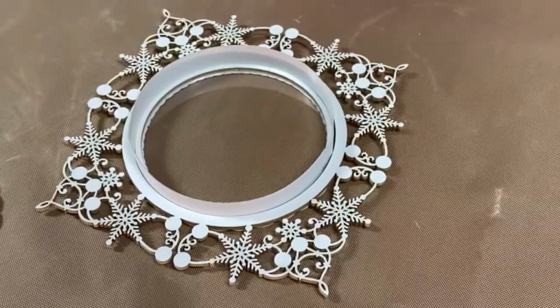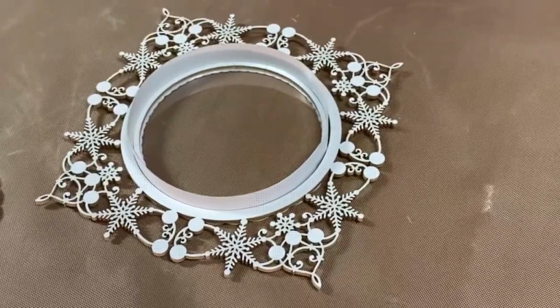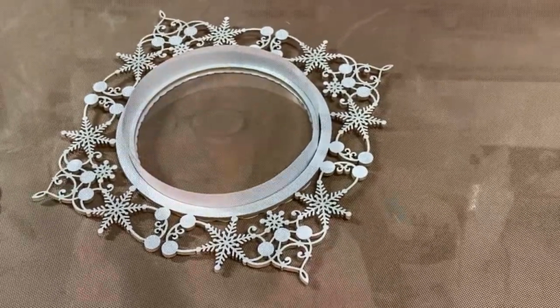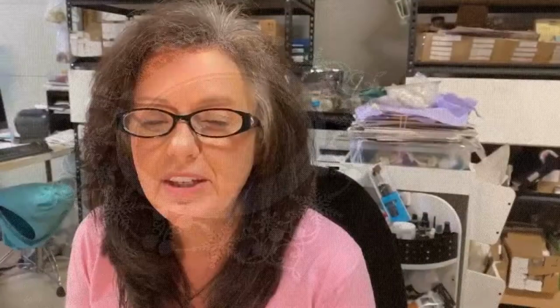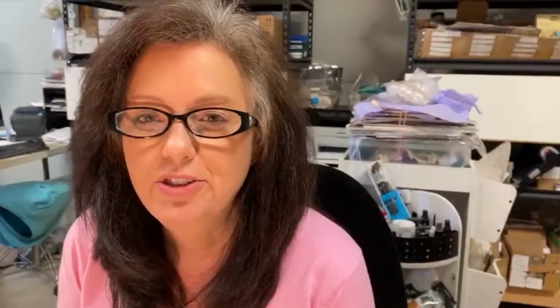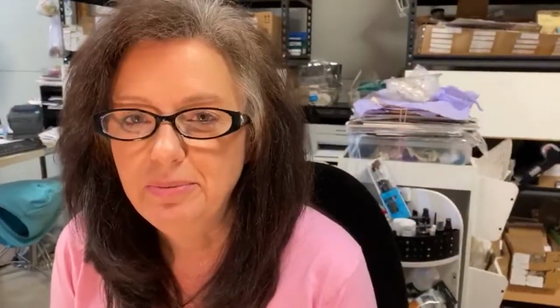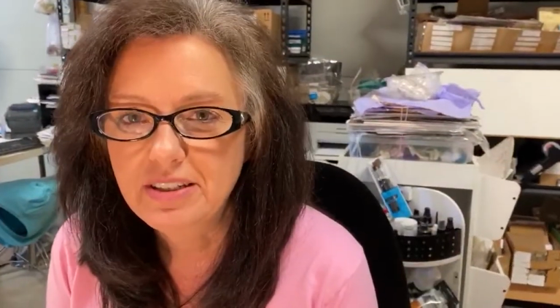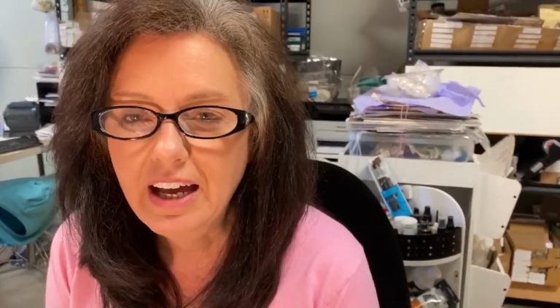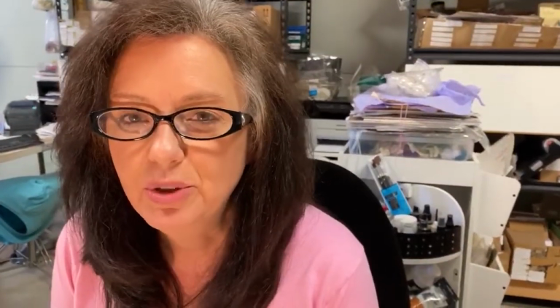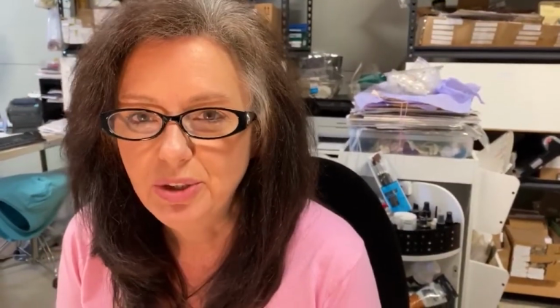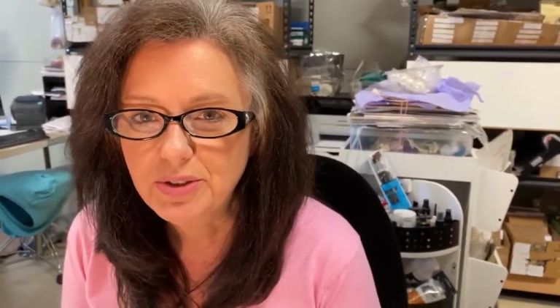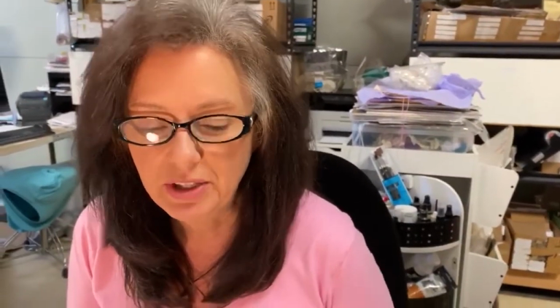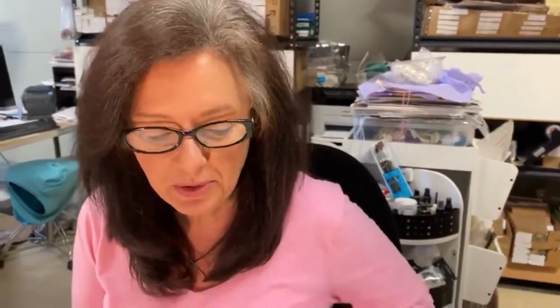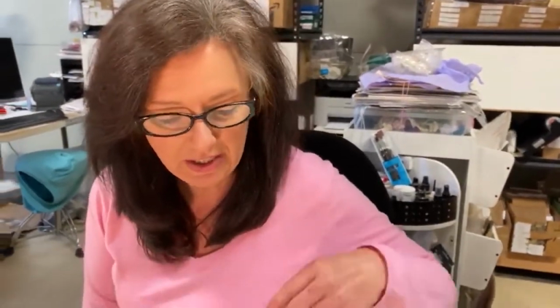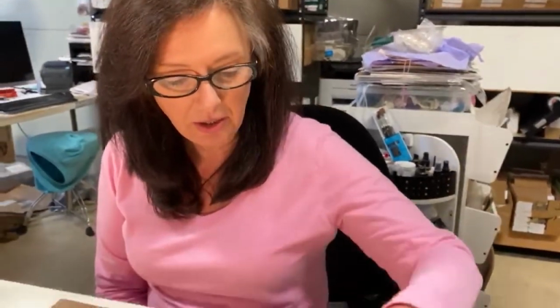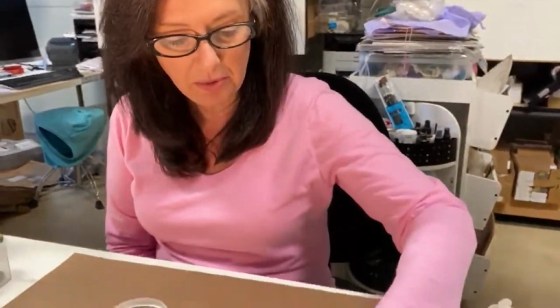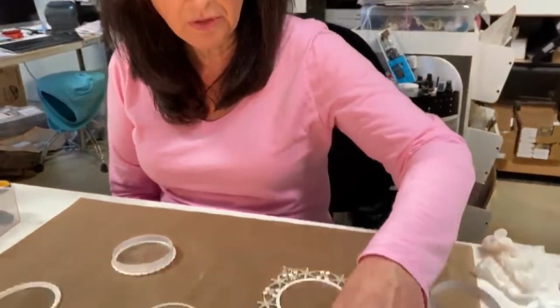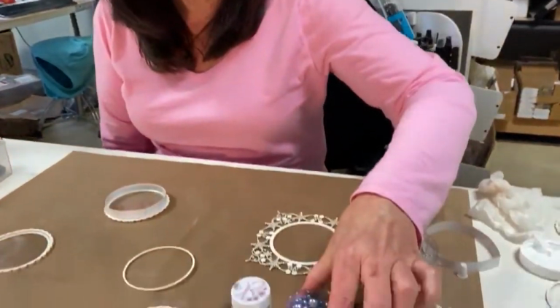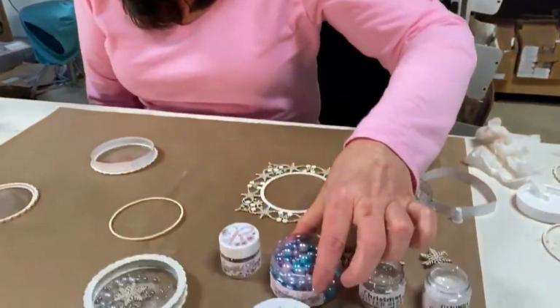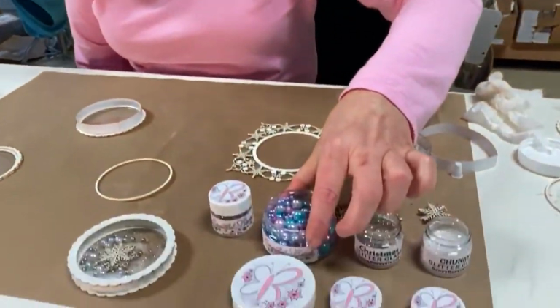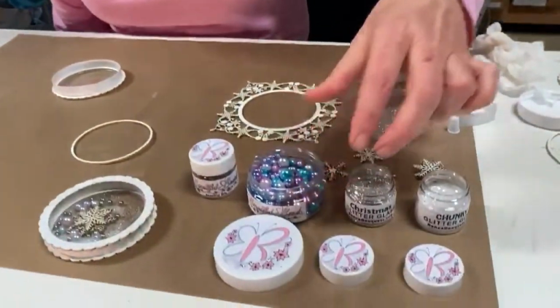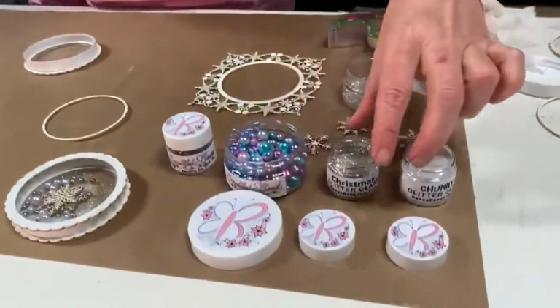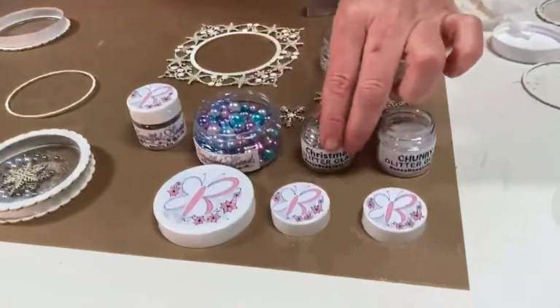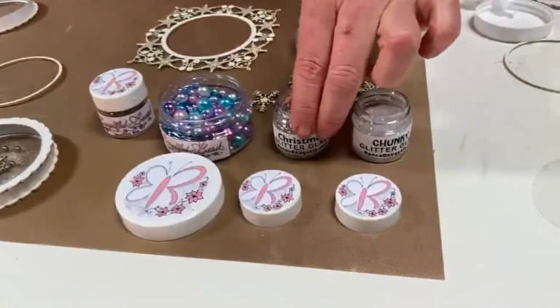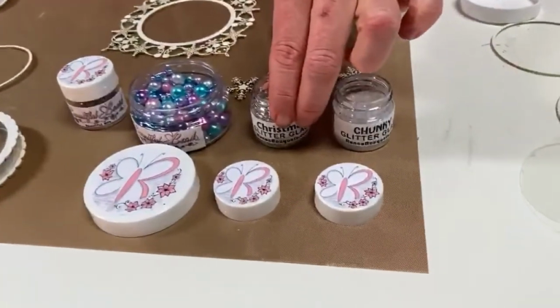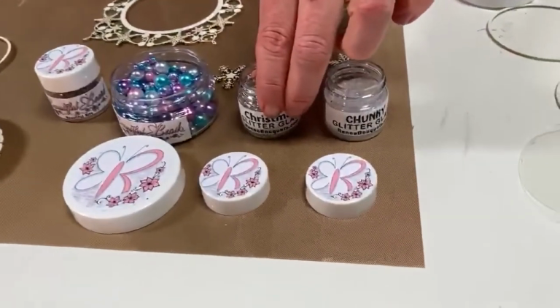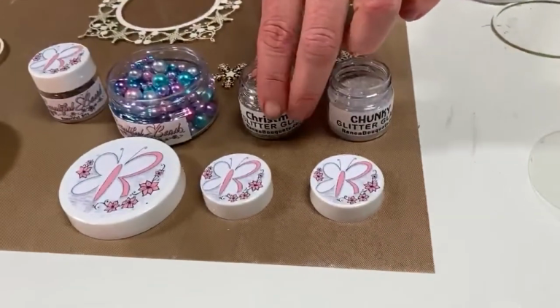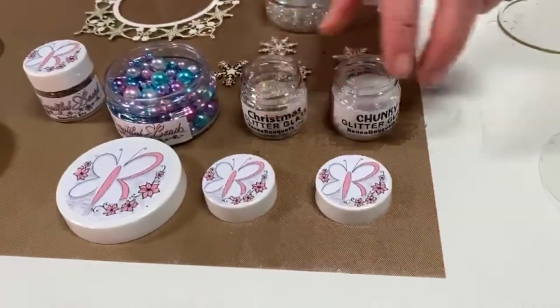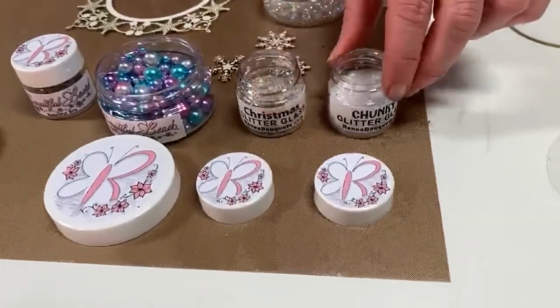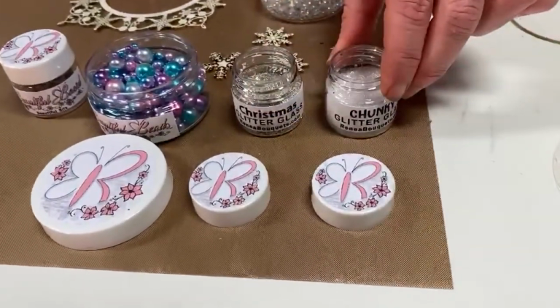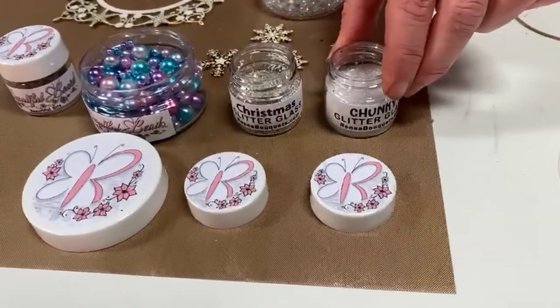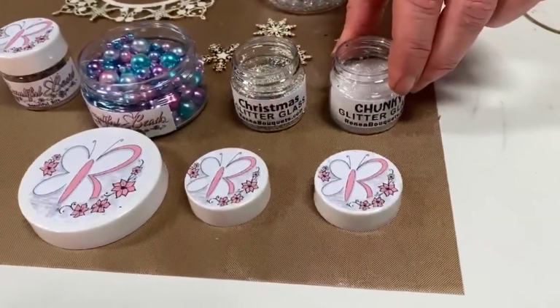Now it is time to add your yummies. I am going to use Rene Bouquets beautiful beads, Christmas glitter glass, and glitter glass.